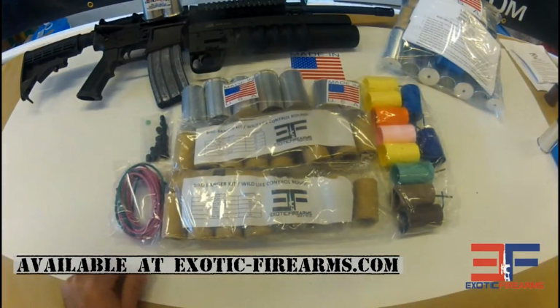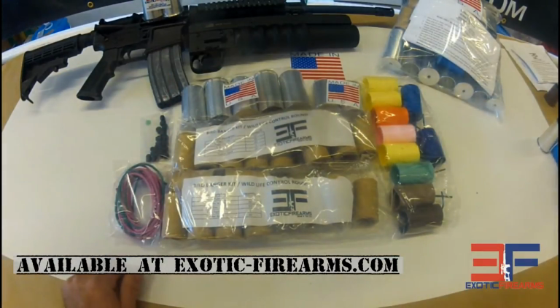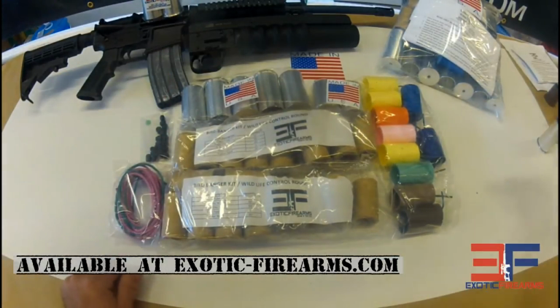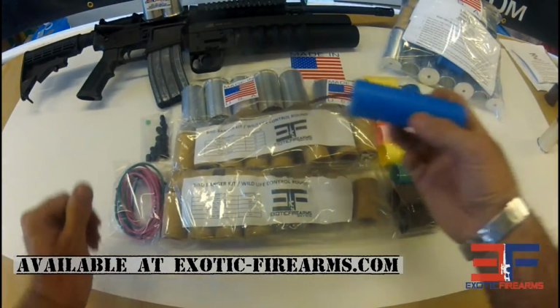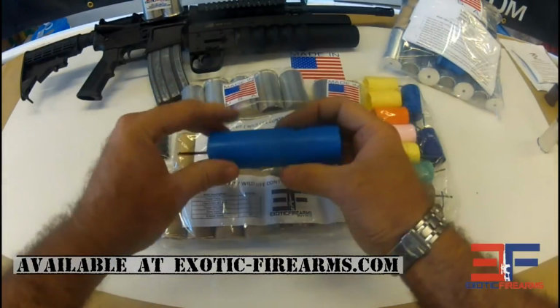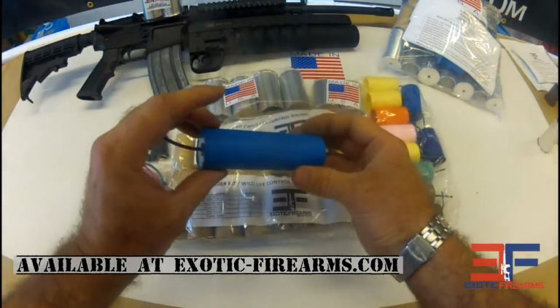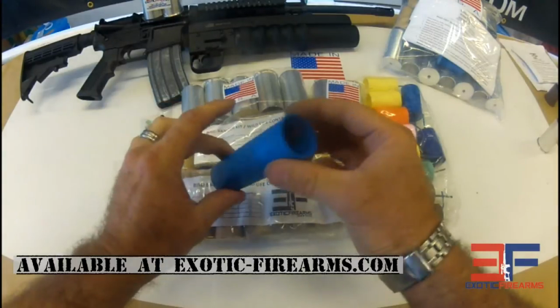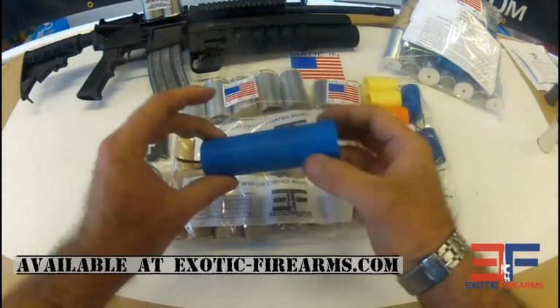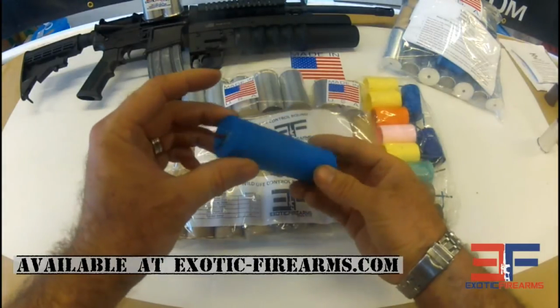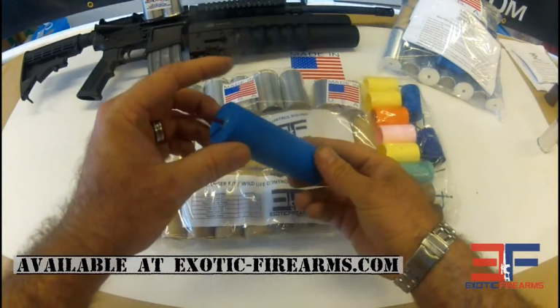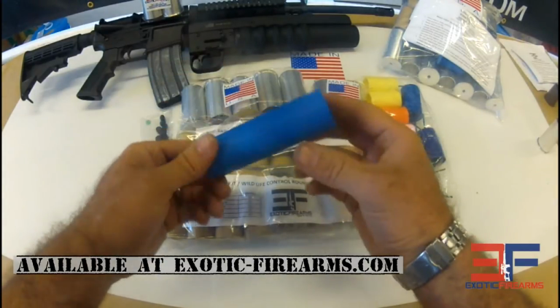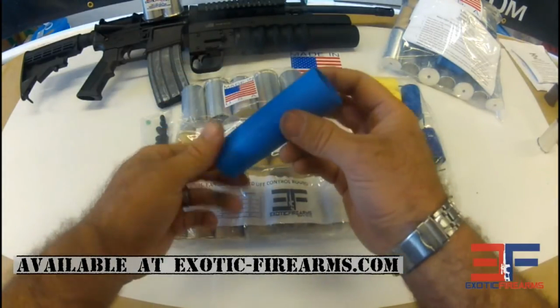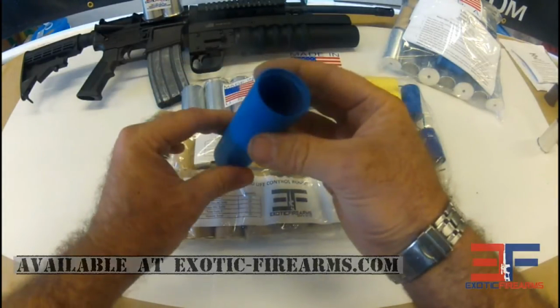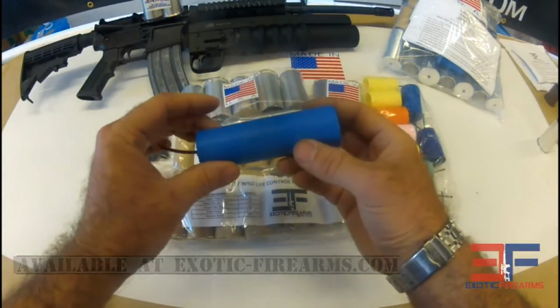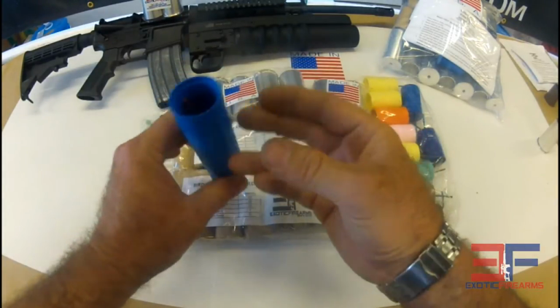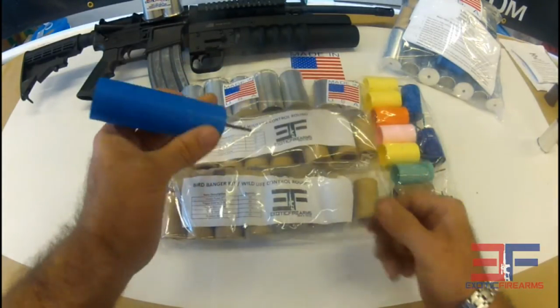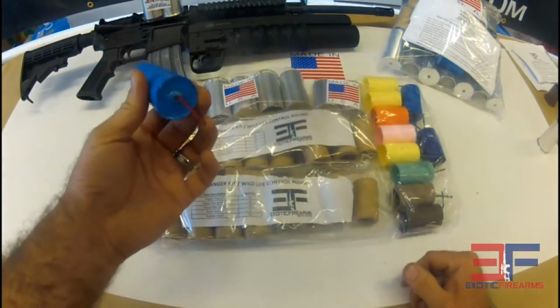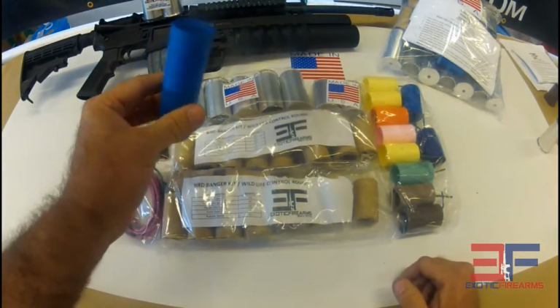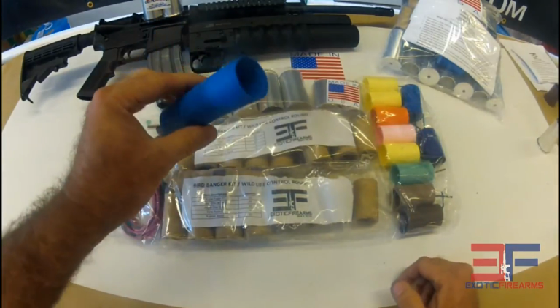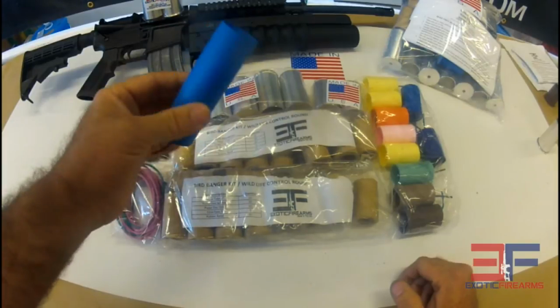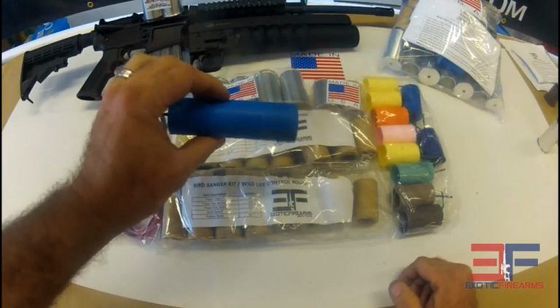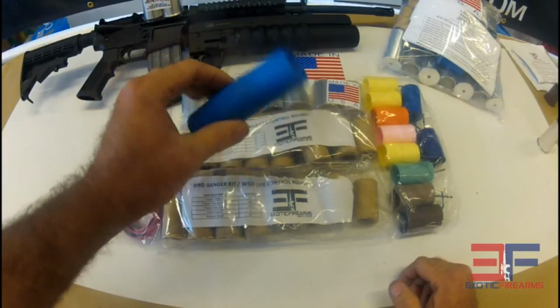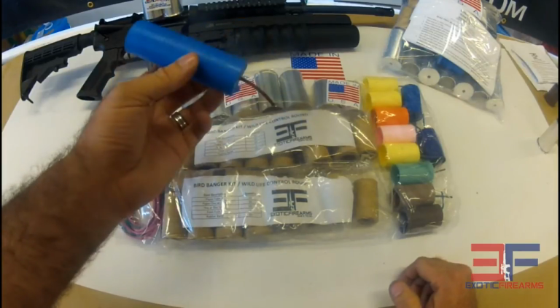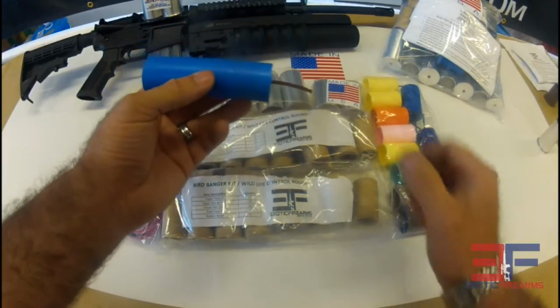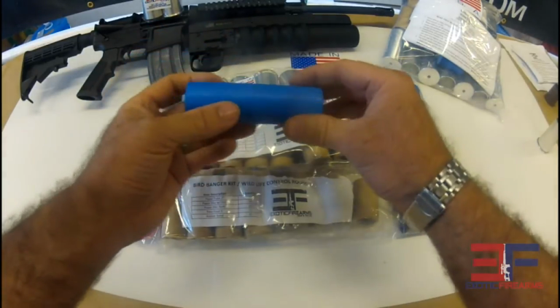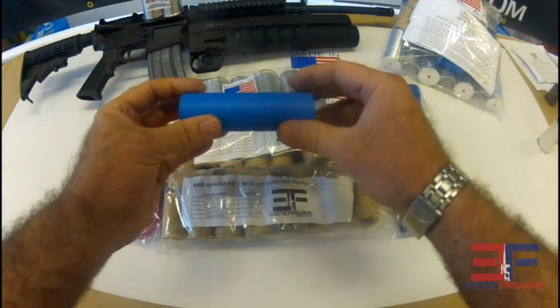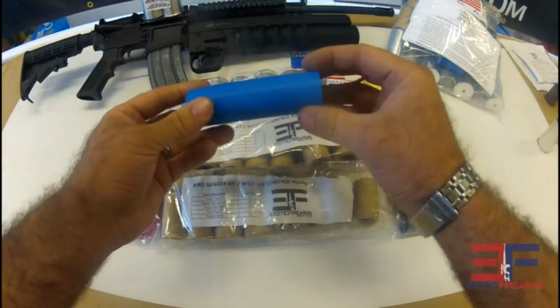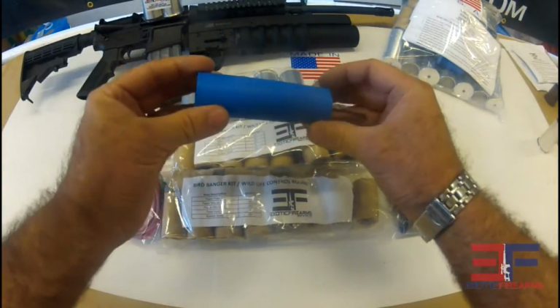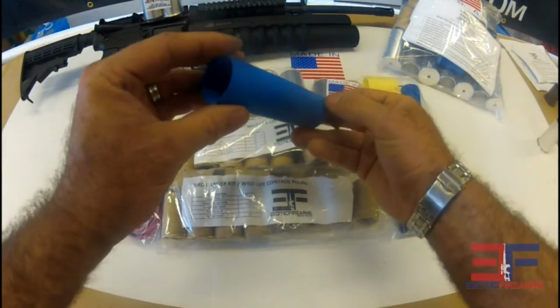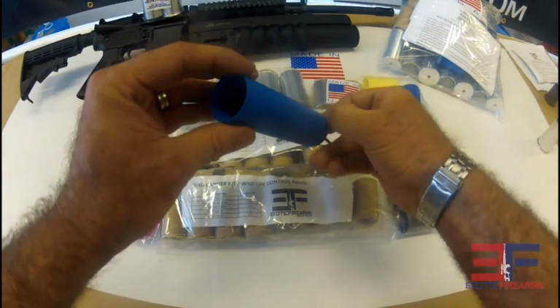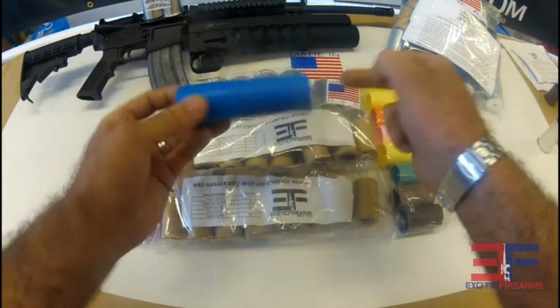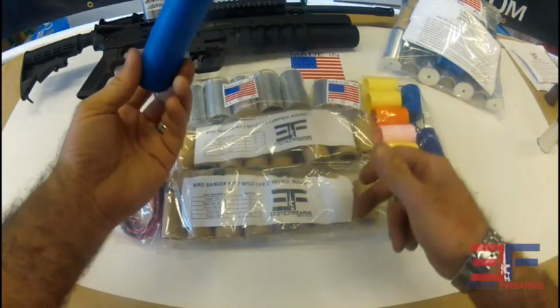Additionally, we have one of our really large projectiles here. This one is pretty fun — you can use it for a reloadable smoke round. I normally get three to four uses for the smoke, or you can just take and toss all your leftover fireworks in that thing and blow it up too. It's kind of fun.